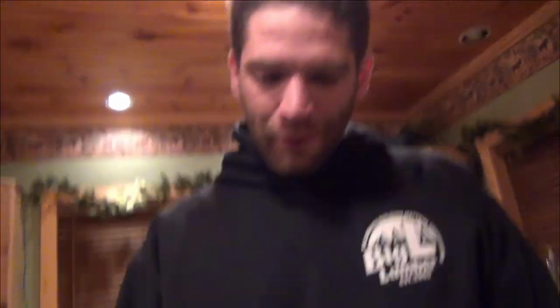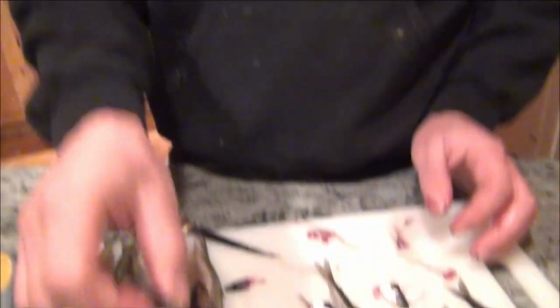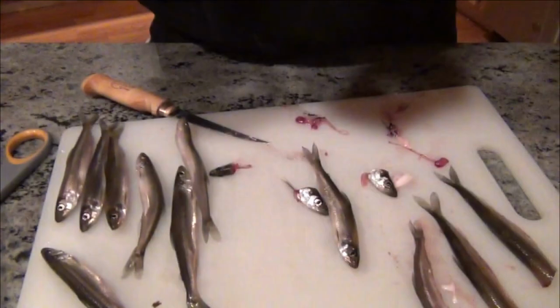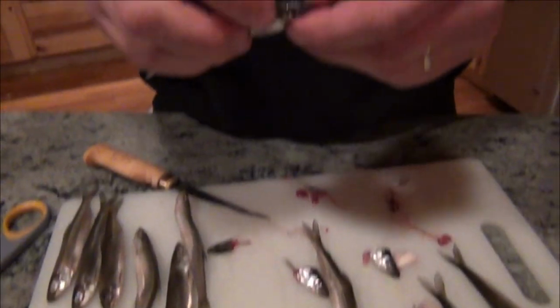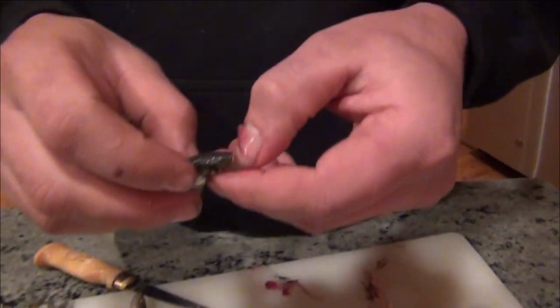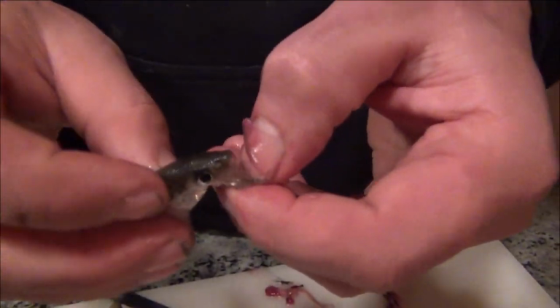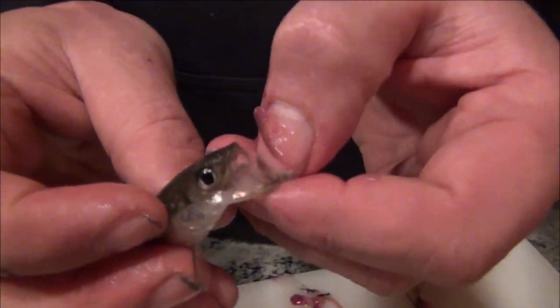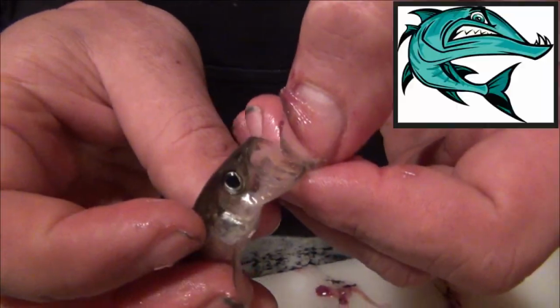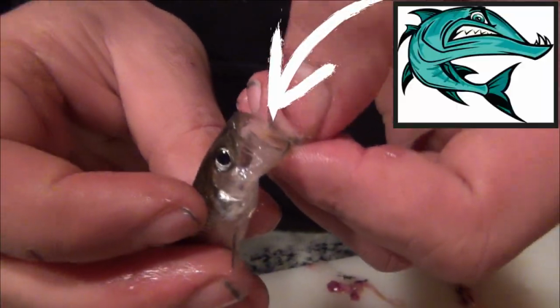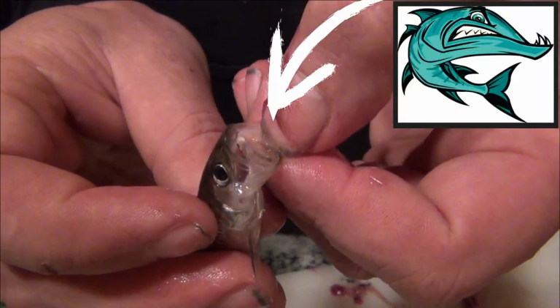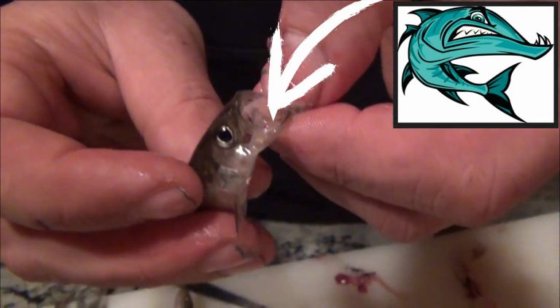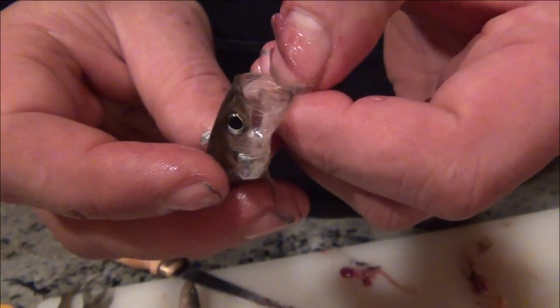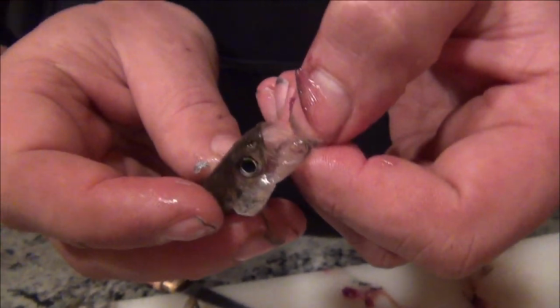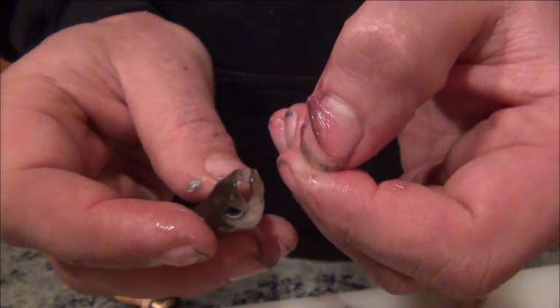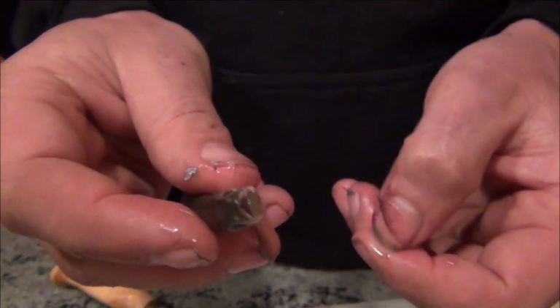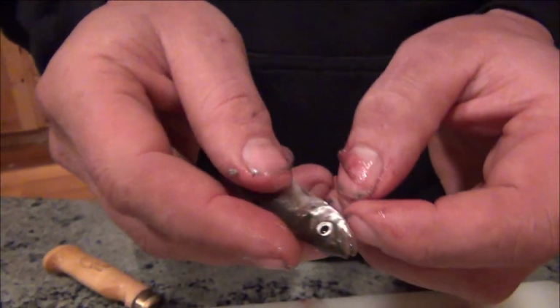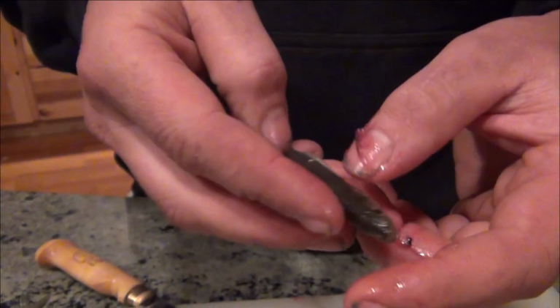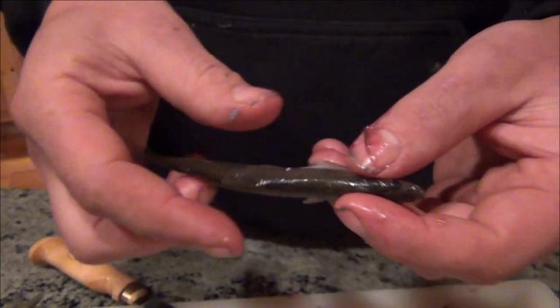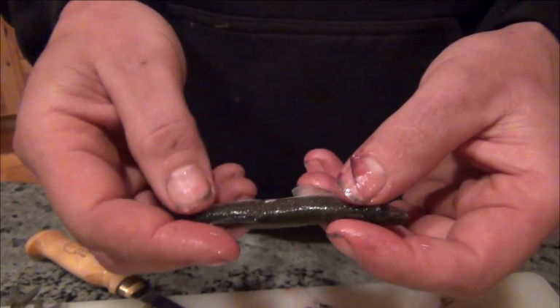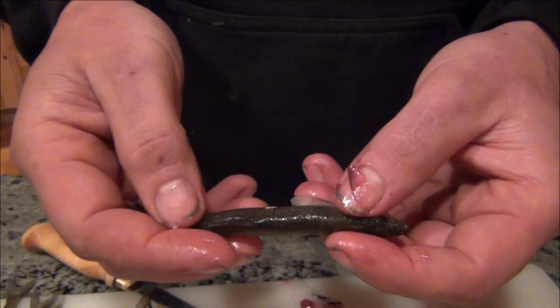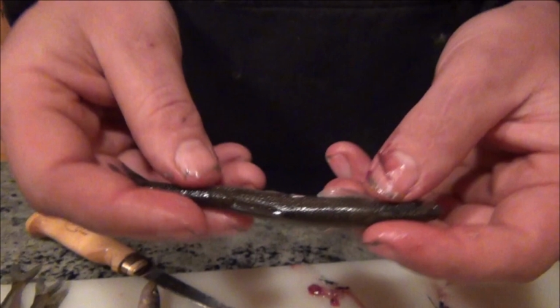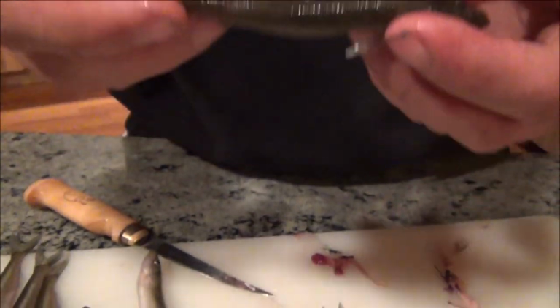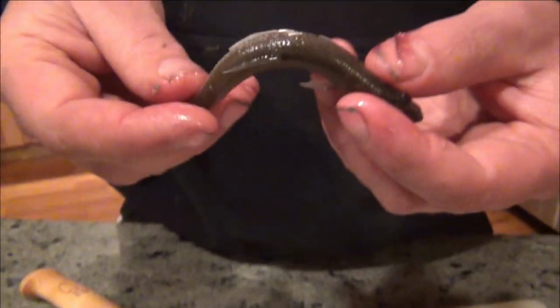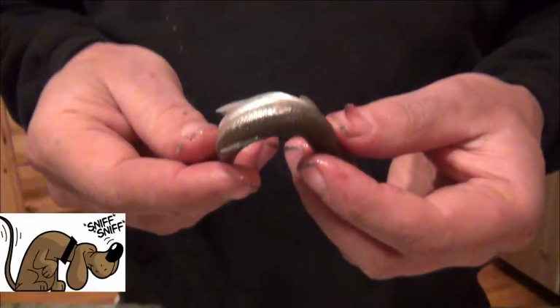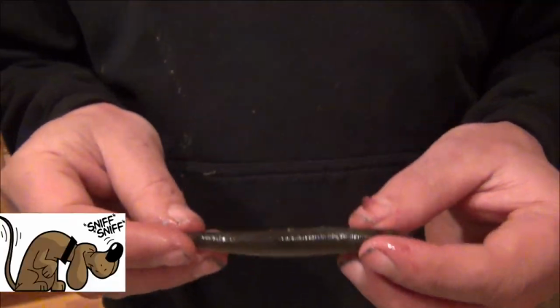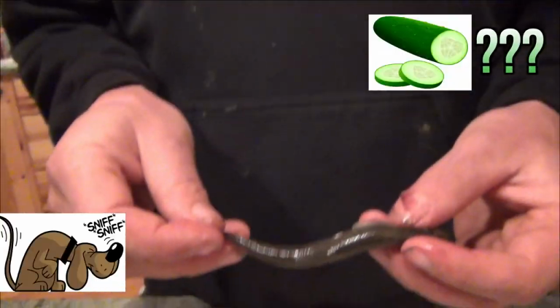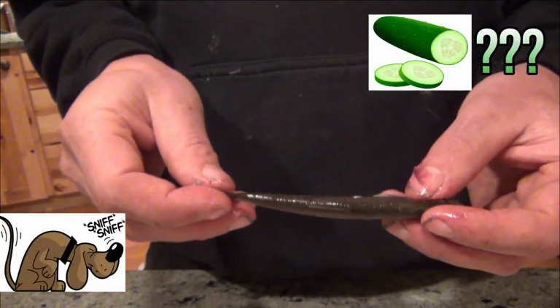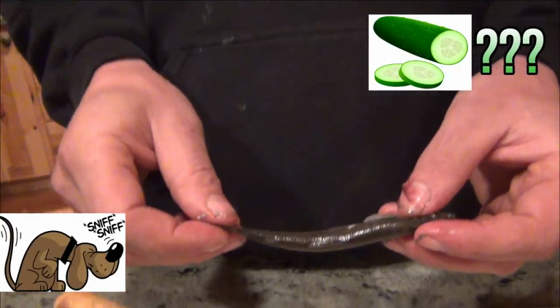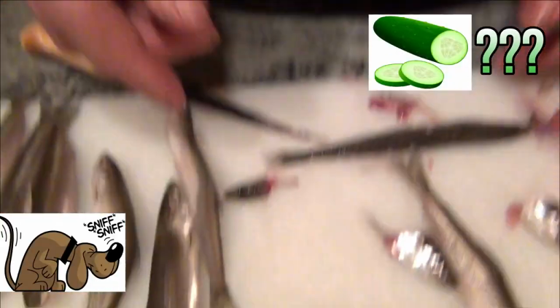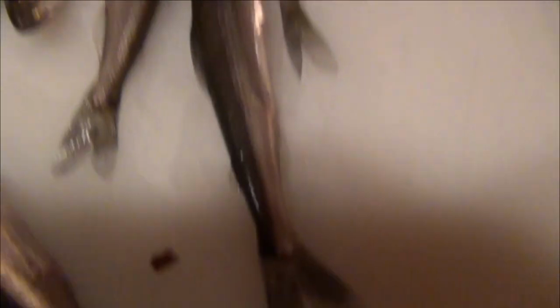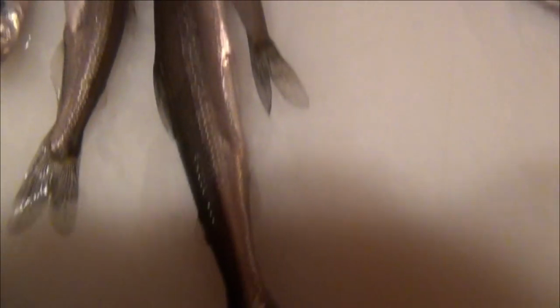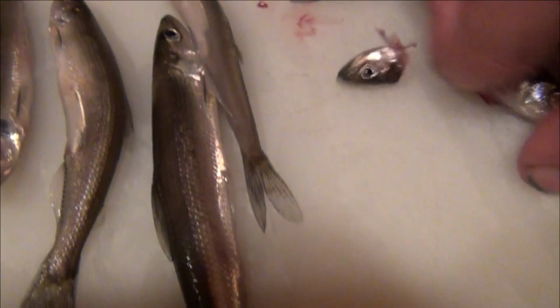They're a screwy little fish. The things have teeth on them like a barracuda. They'll eat other minnows, they'll eat other smelt for that matter. They feel rough and they smell like cucumbers — I don't know why that is. They're also really attractive bait.